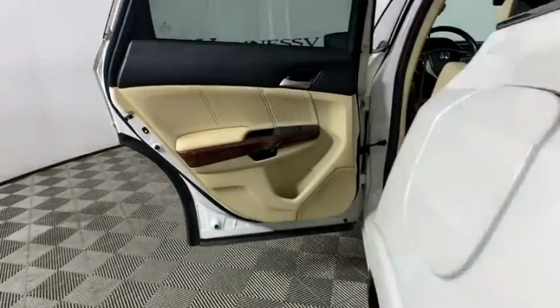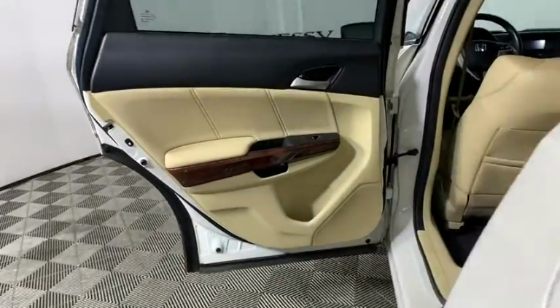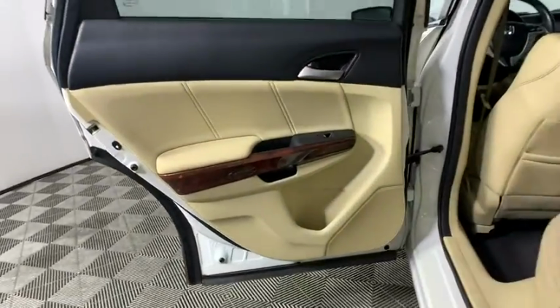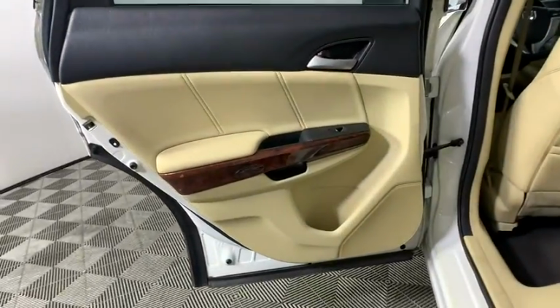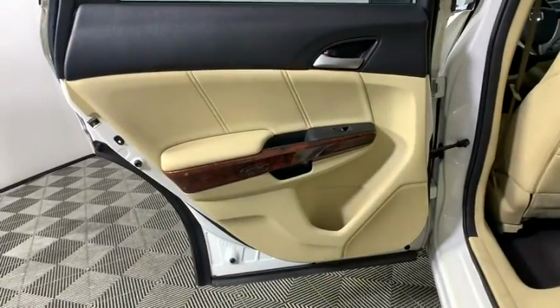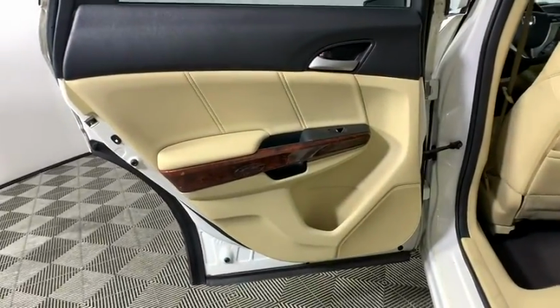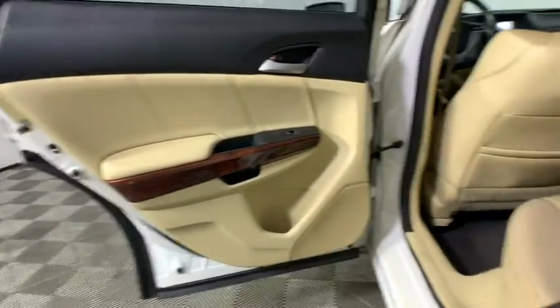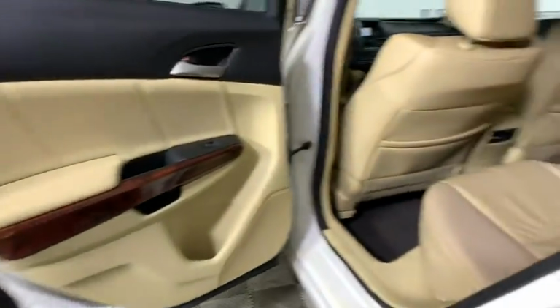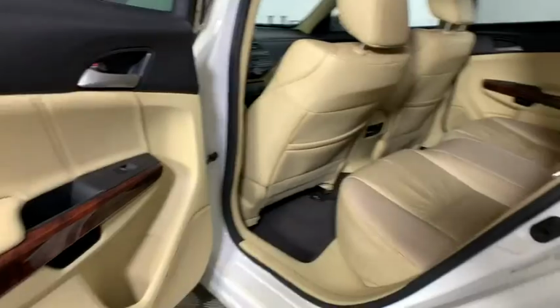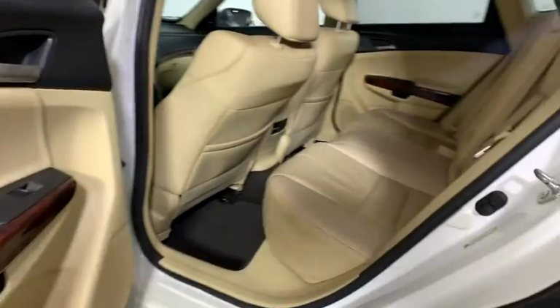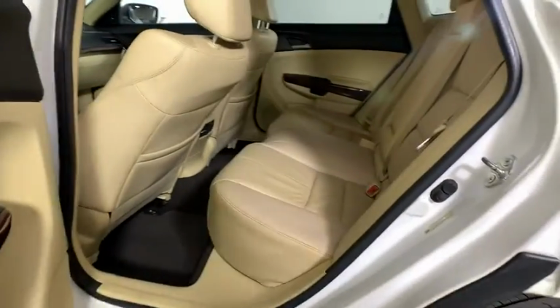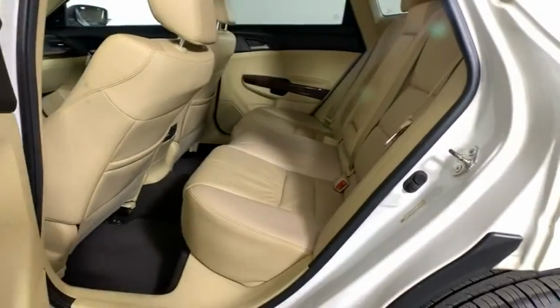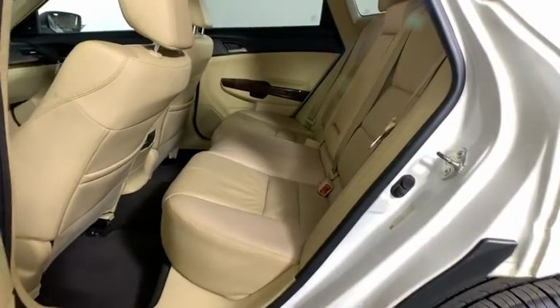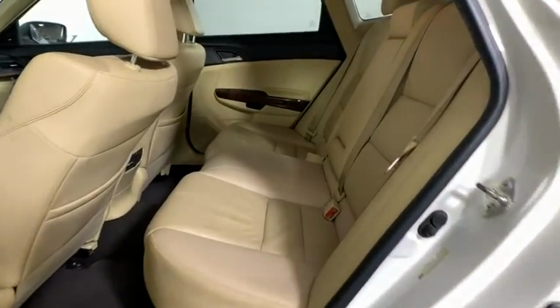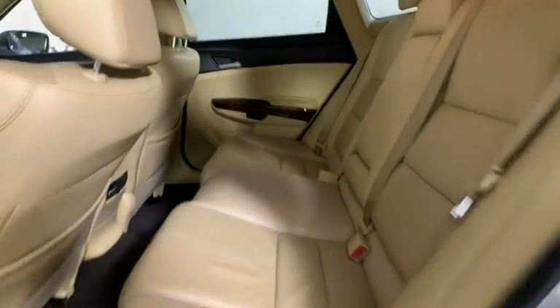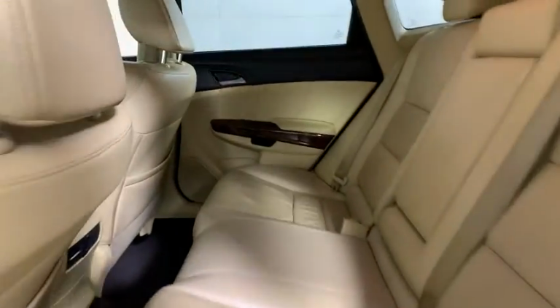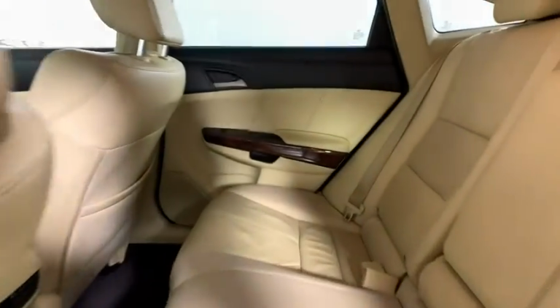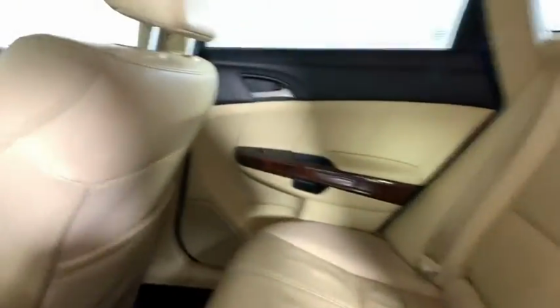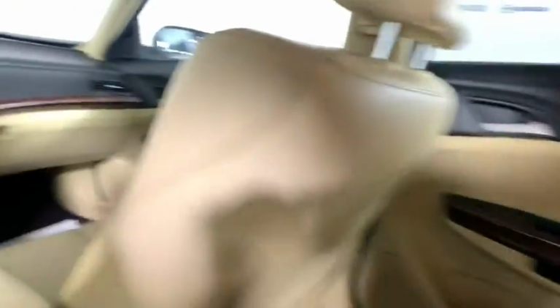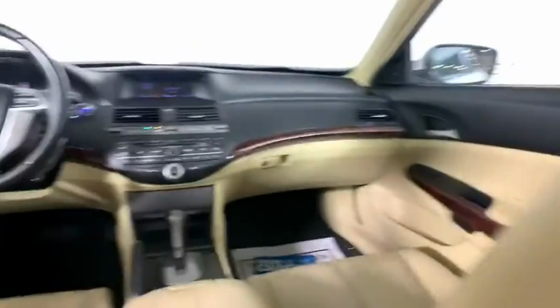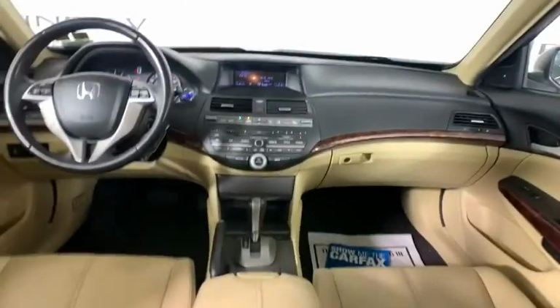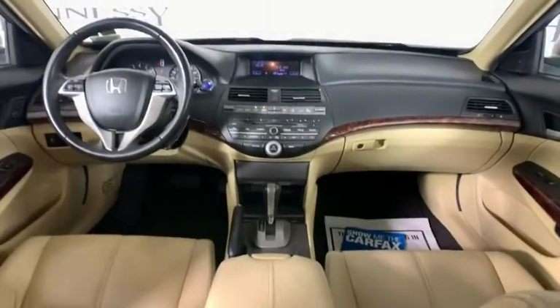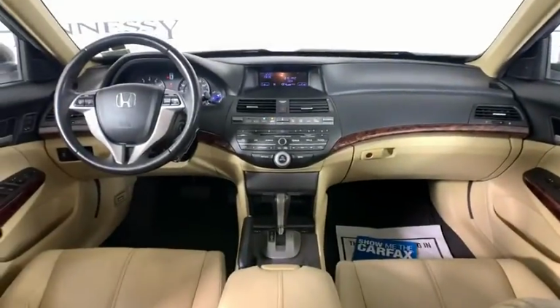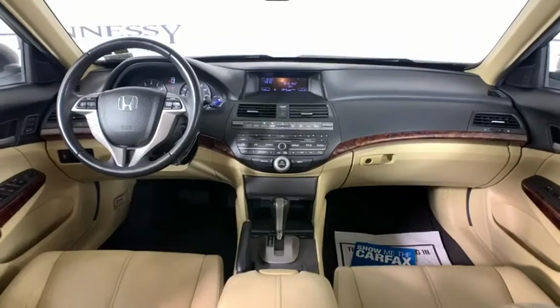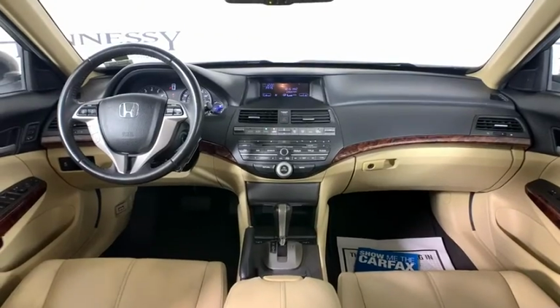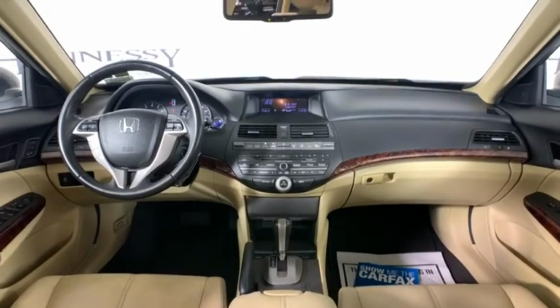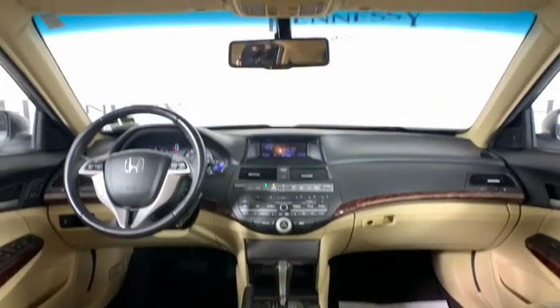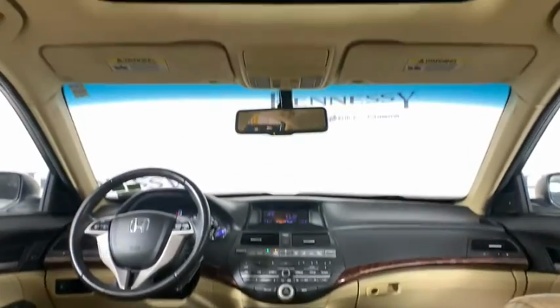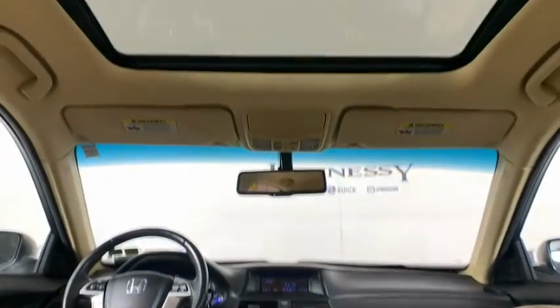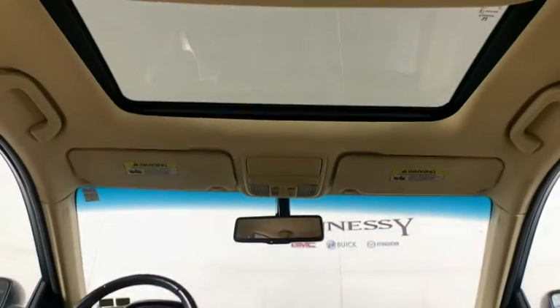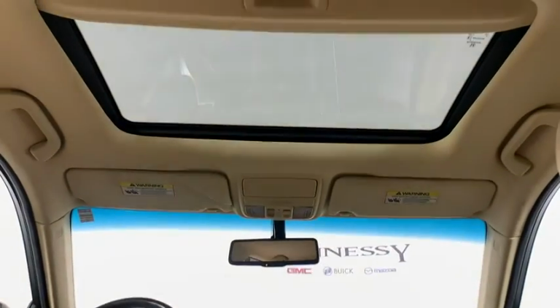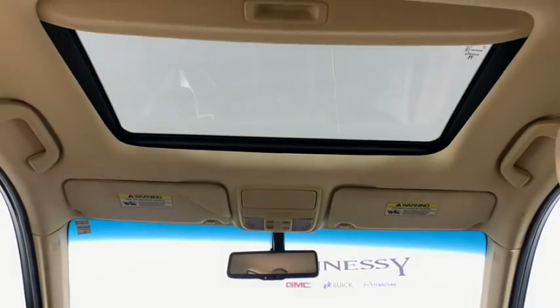Universal garage door opener, compass, CD player, electronic stability control, security system, power windows, heated front seats, rear window defroster, panic alarm, and power moonroof.